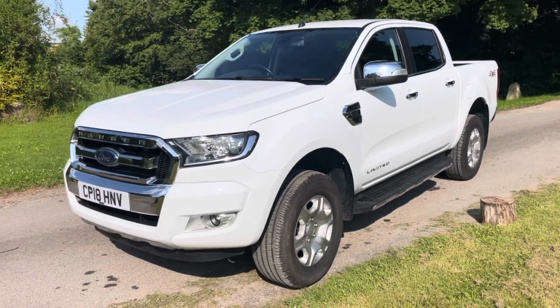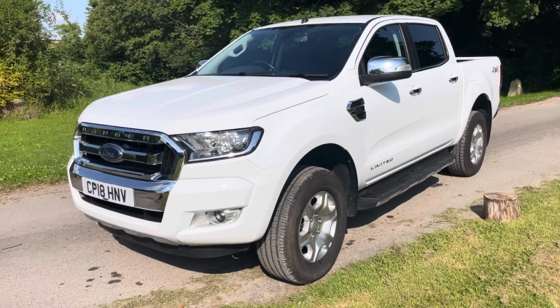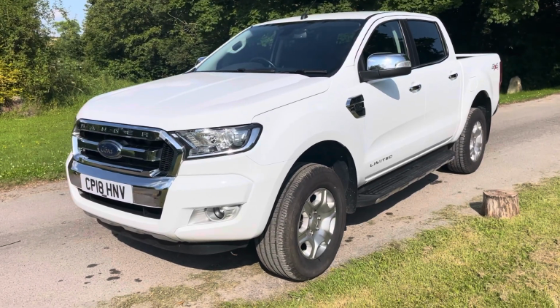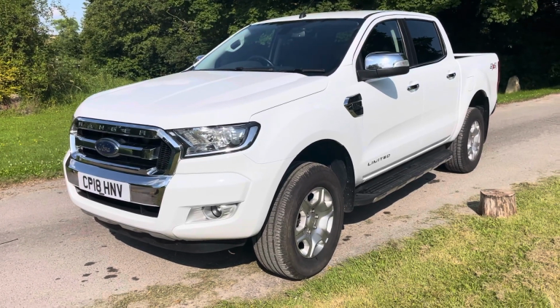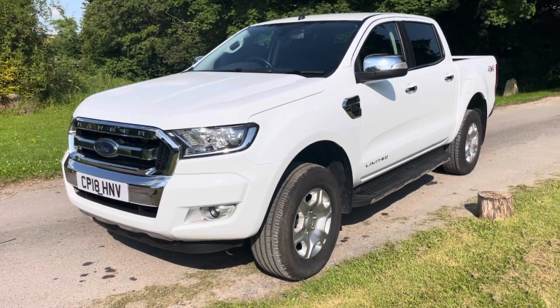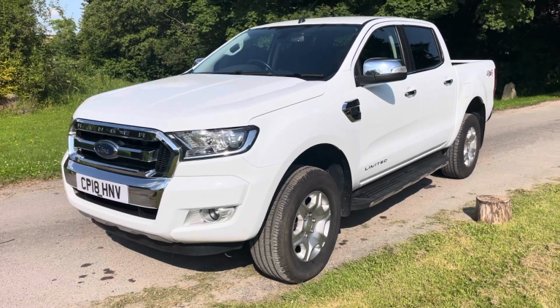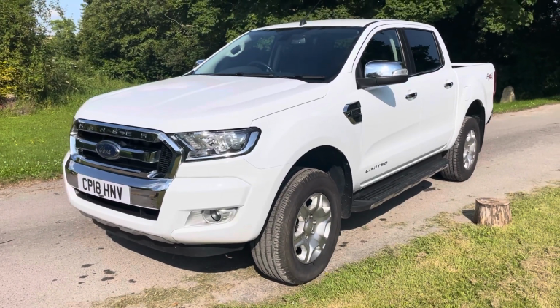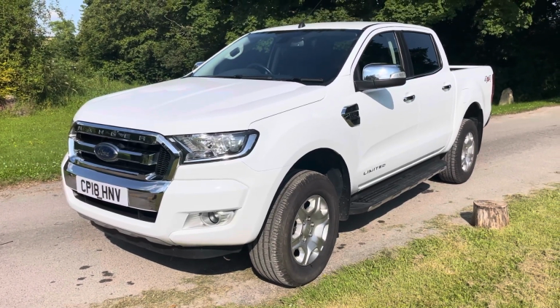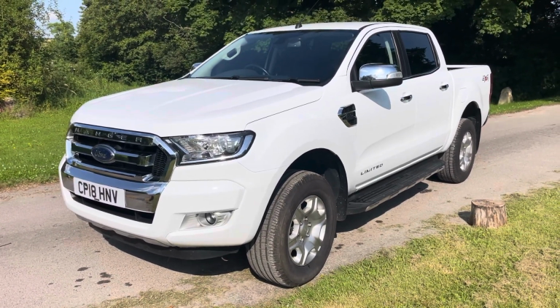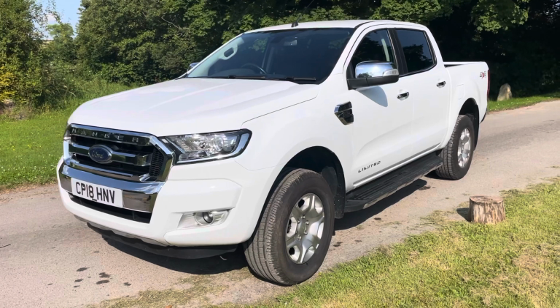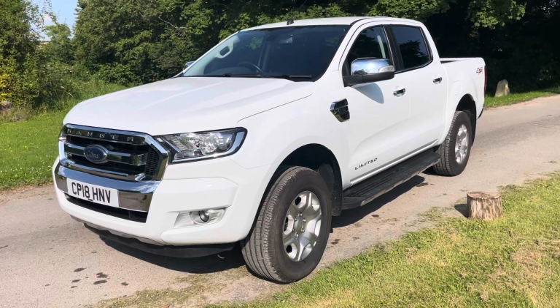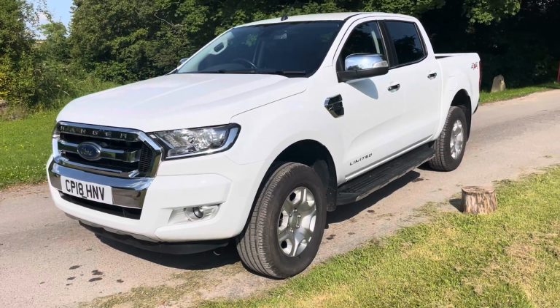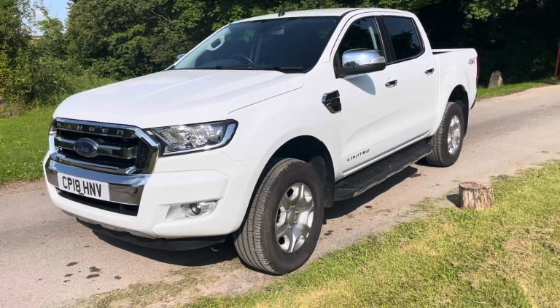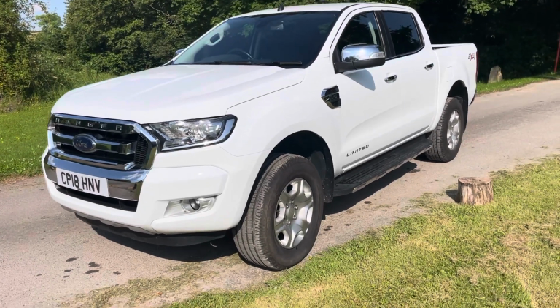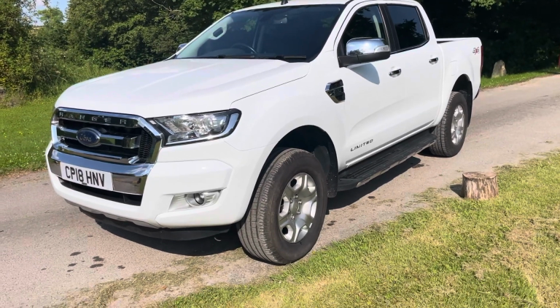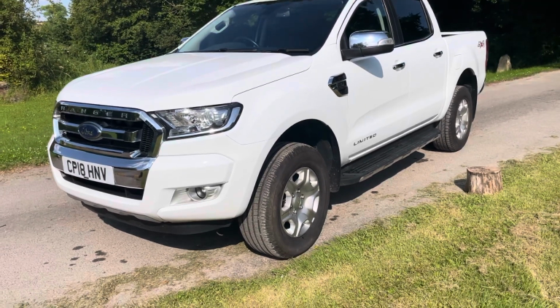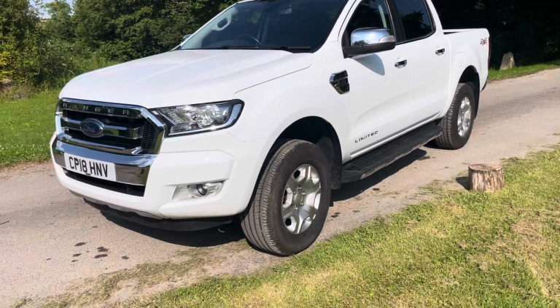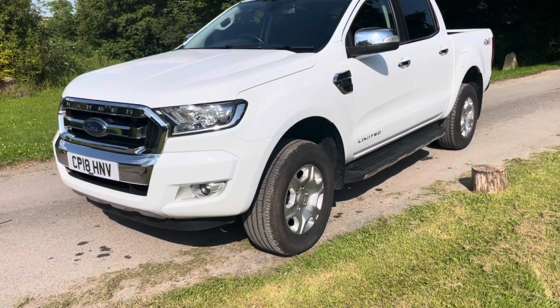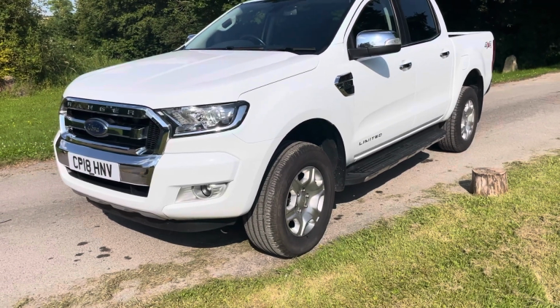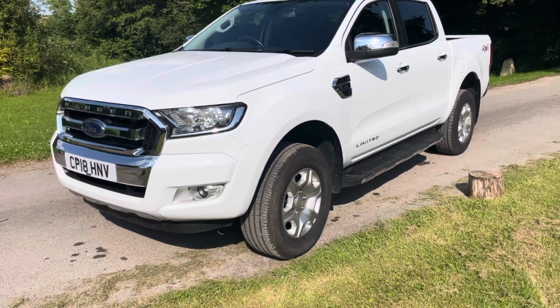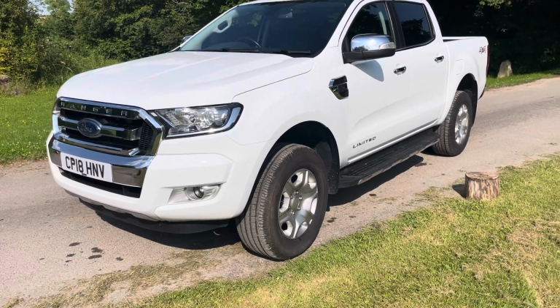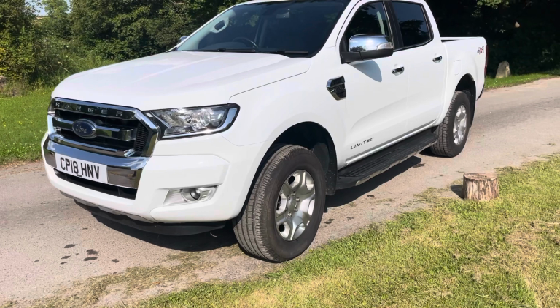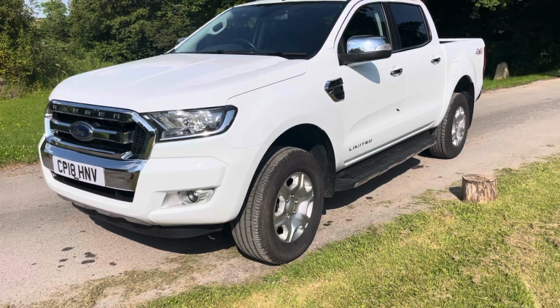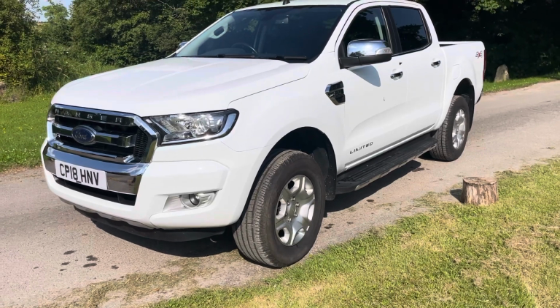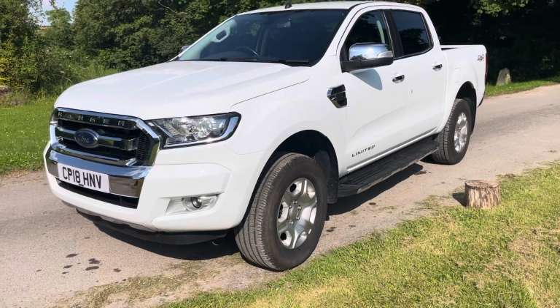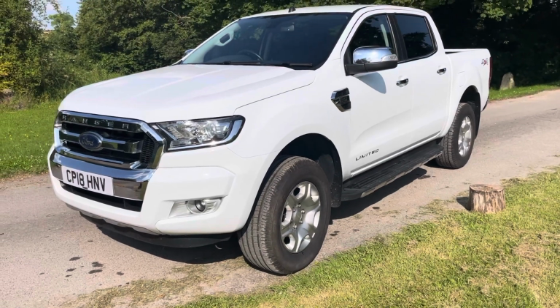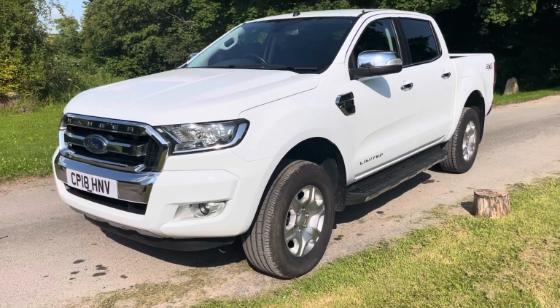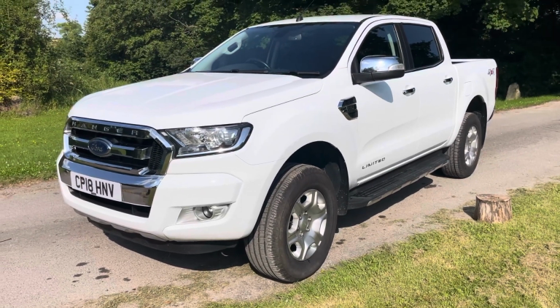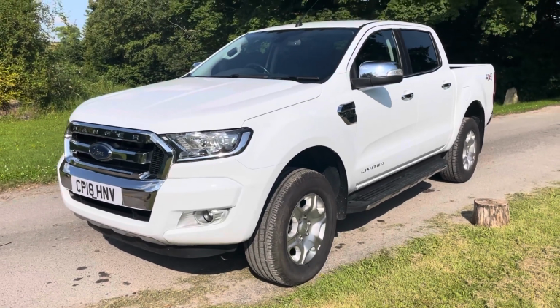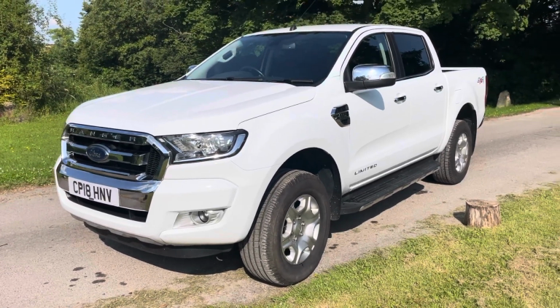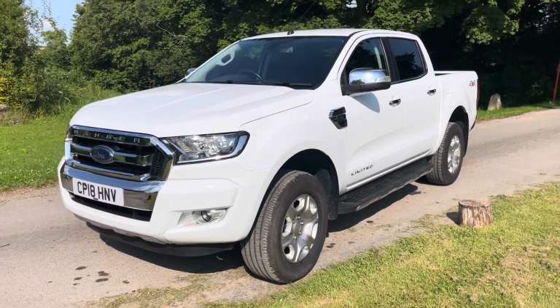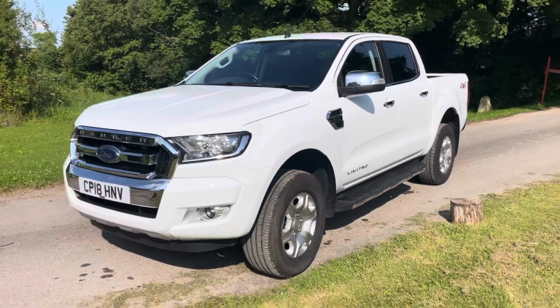Hi there. Here we have a 2018 Ford Ranger. This is a 2.2 Limited double cabin. It's got the leather upholstery. It's a Euro 6, ULEV compliant. It's done 65,000 miles, finished in white.